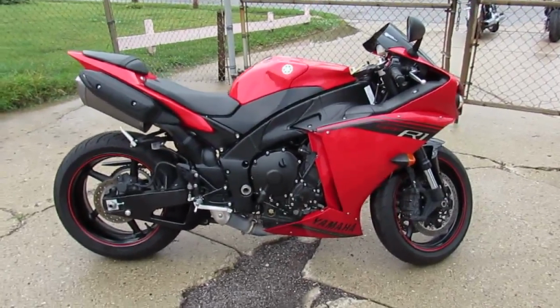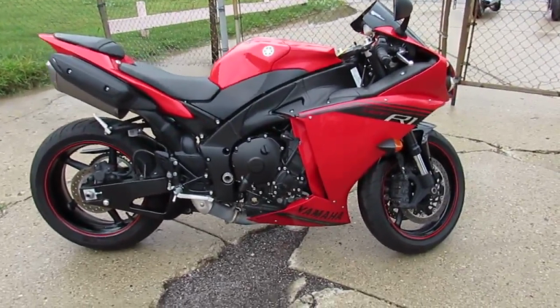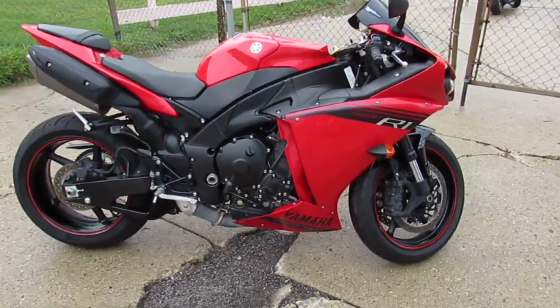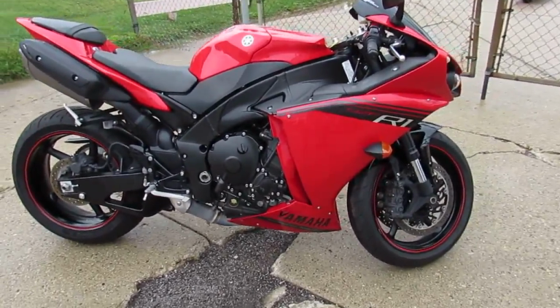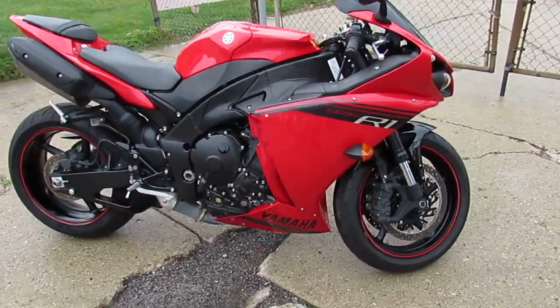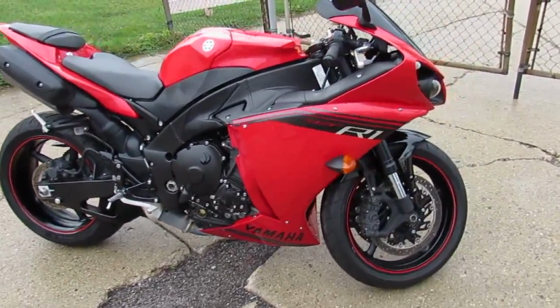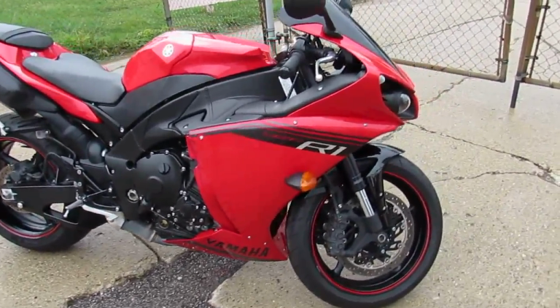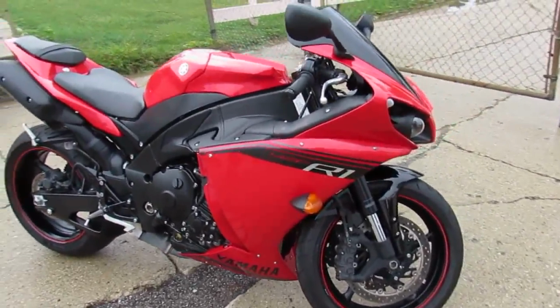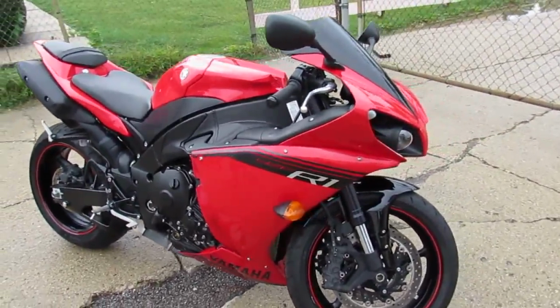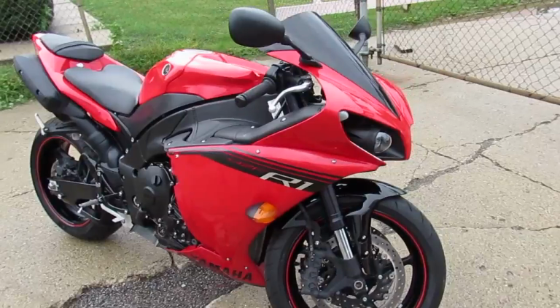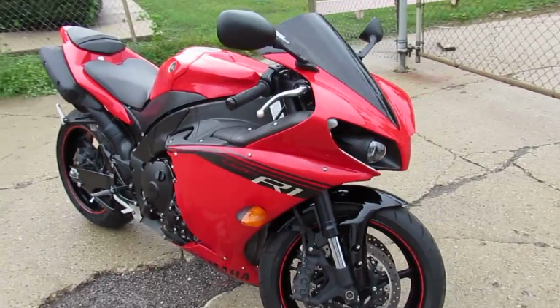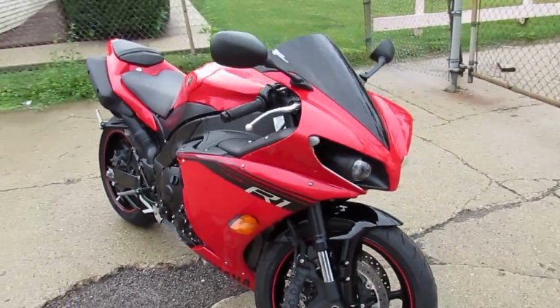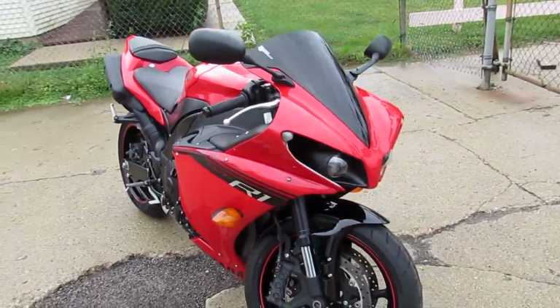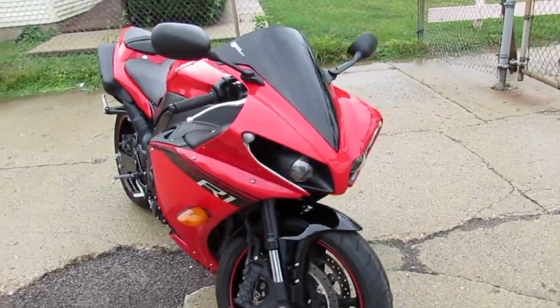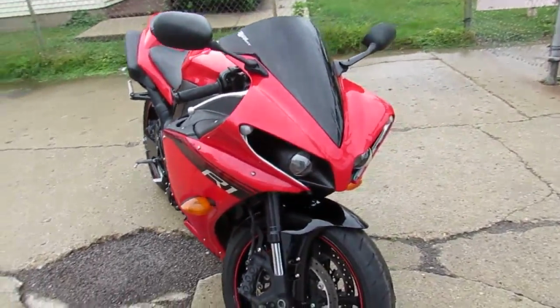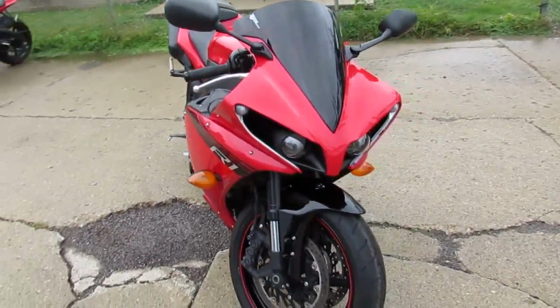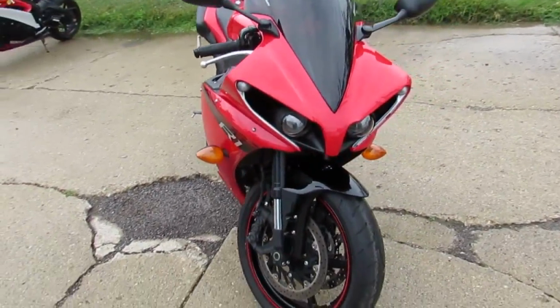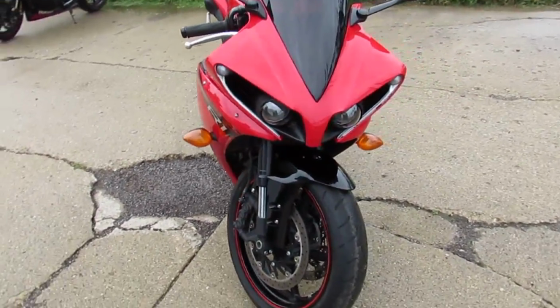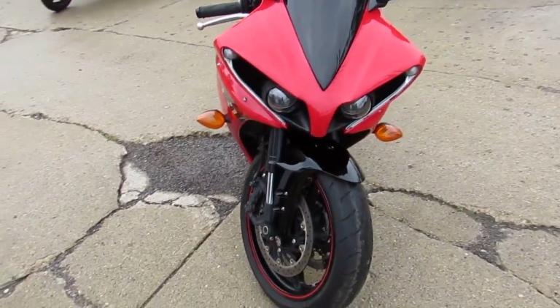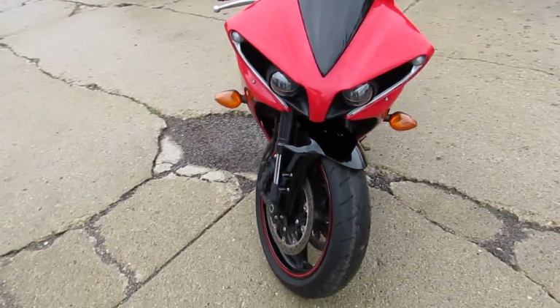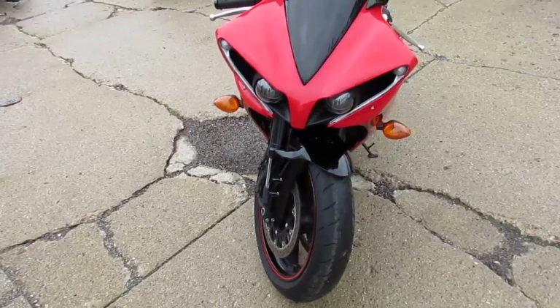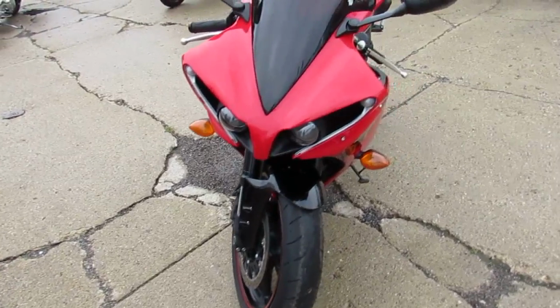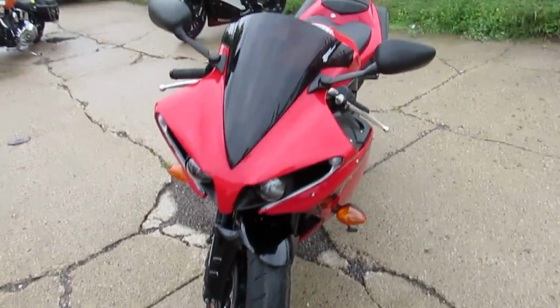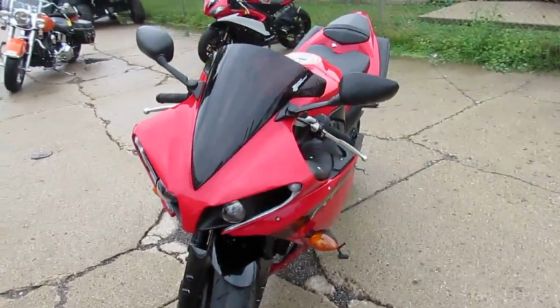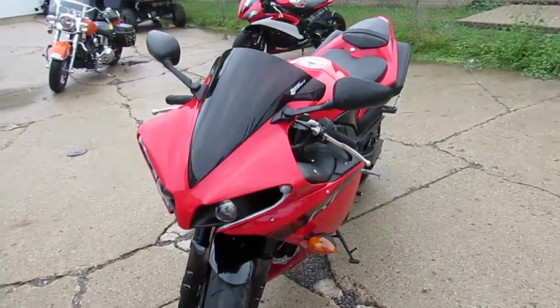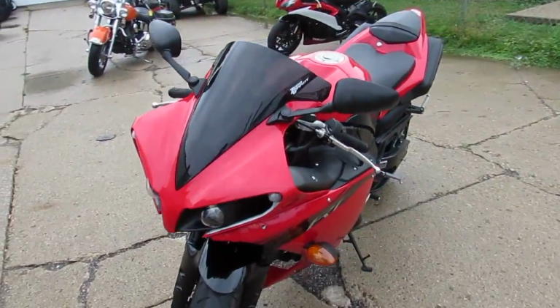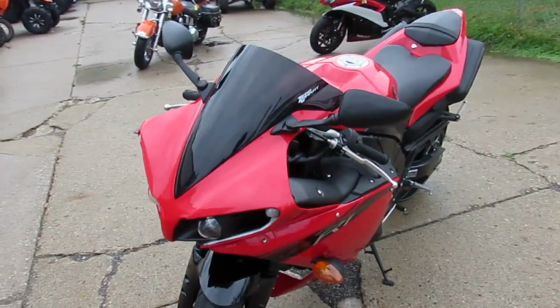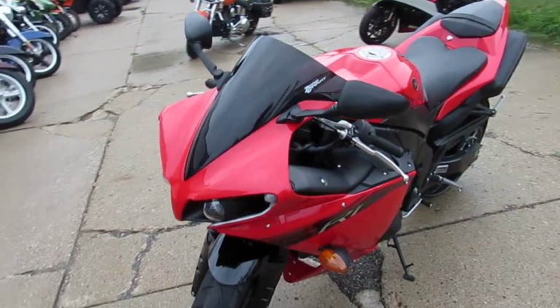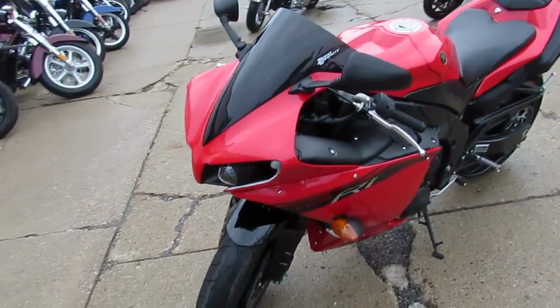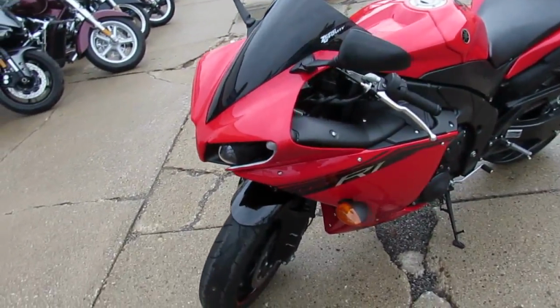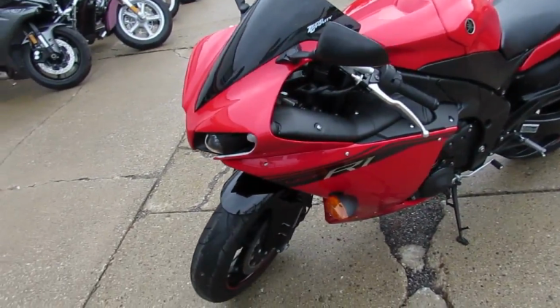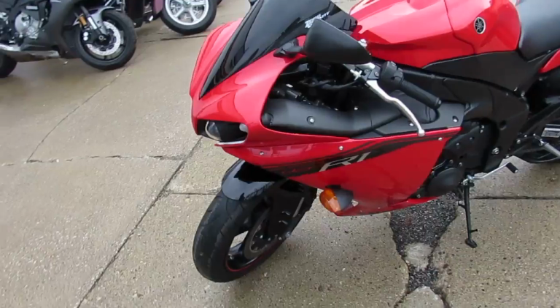Hey guys, it's ApprovalPowerSports.com here. We're going to do one of our used bikes — we've got about 200 used sport bikes in the showroom. This one here is if you want to be on the leader bike. It's a 2014 Yamaha R1 with under 7,000 miles on it.